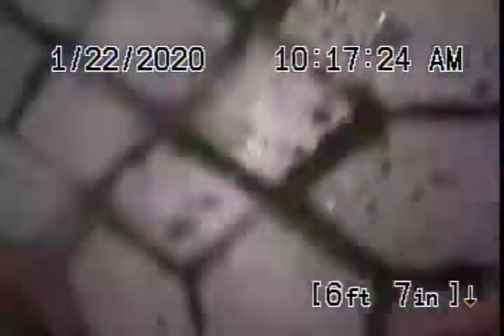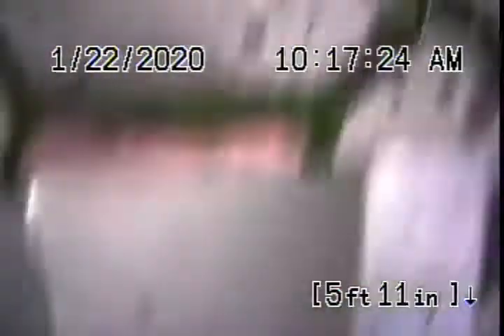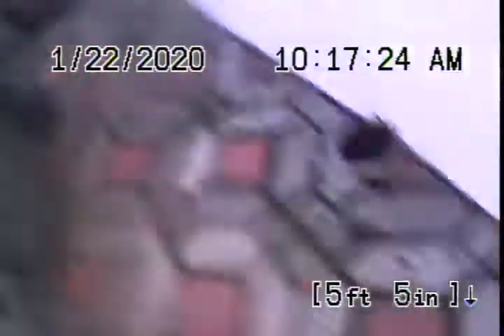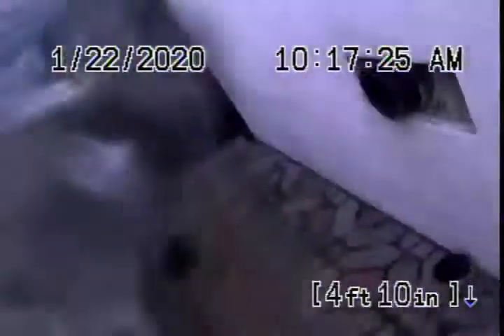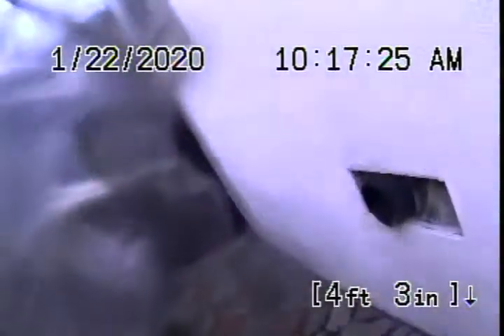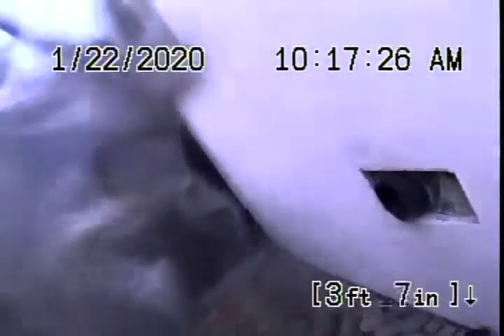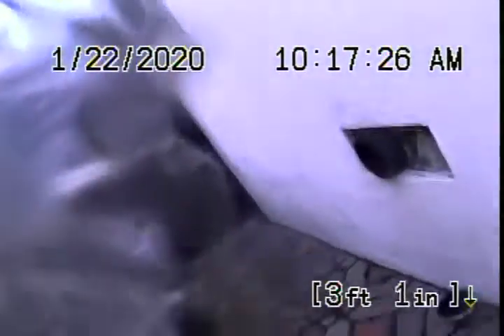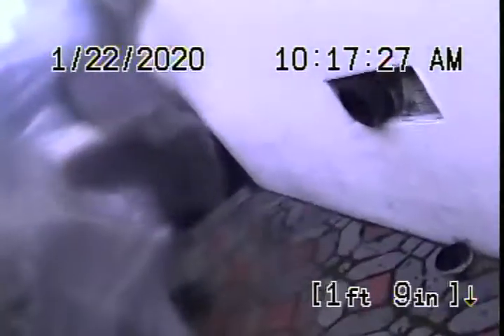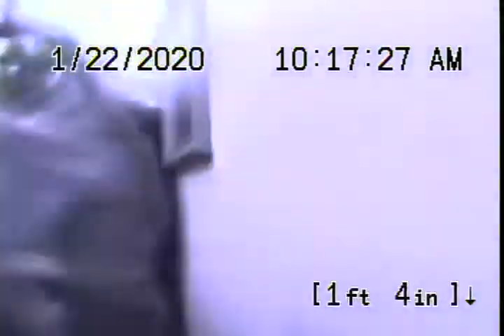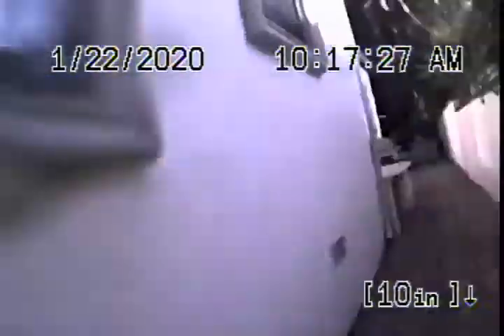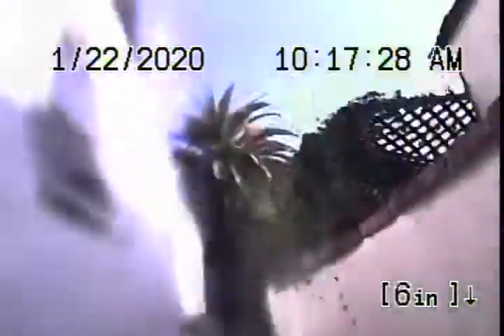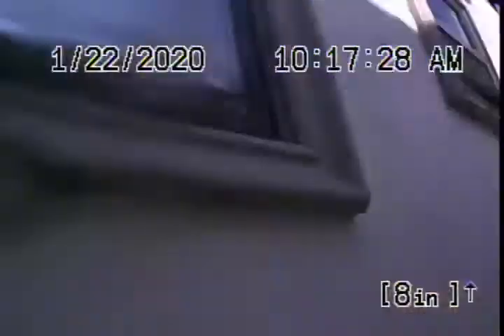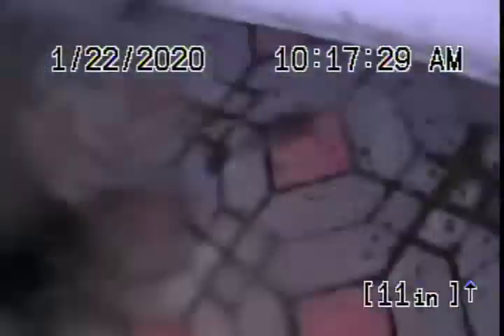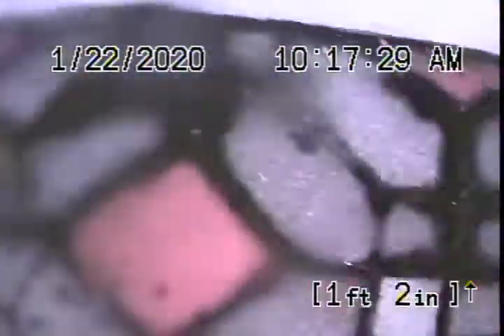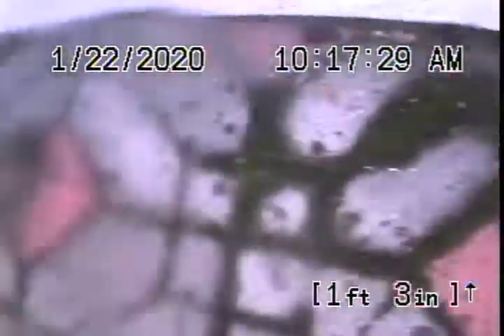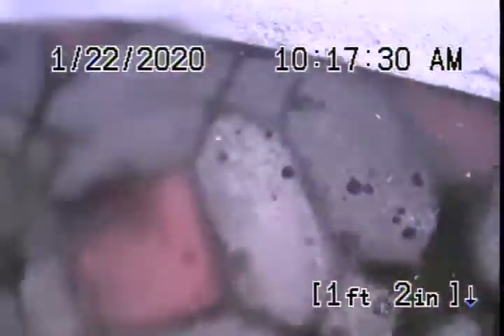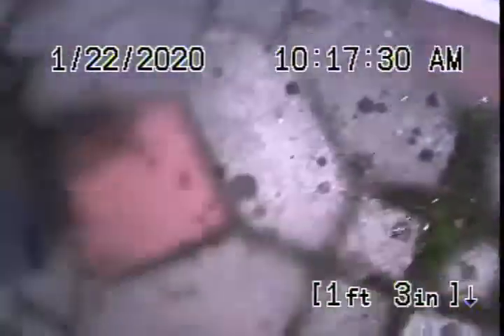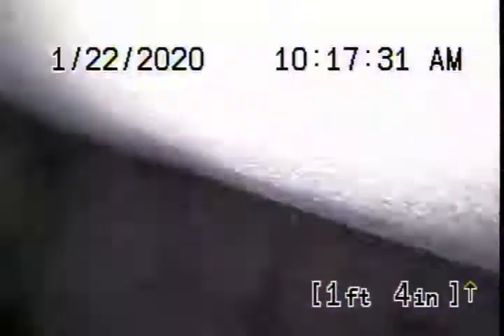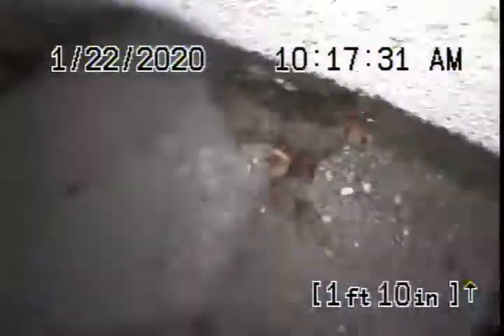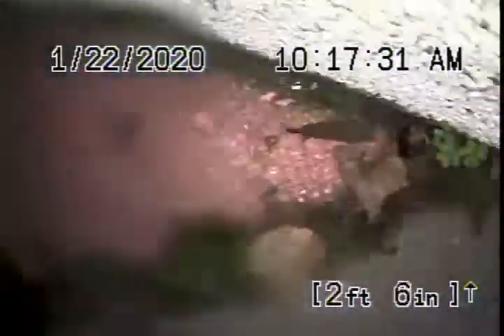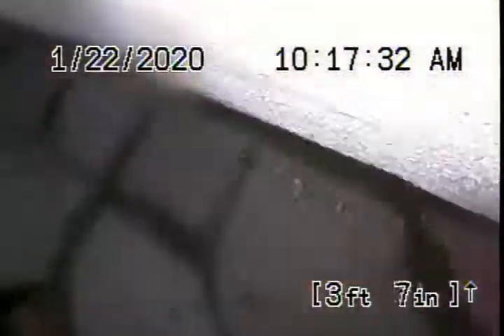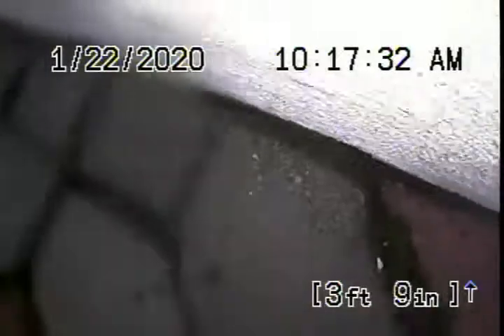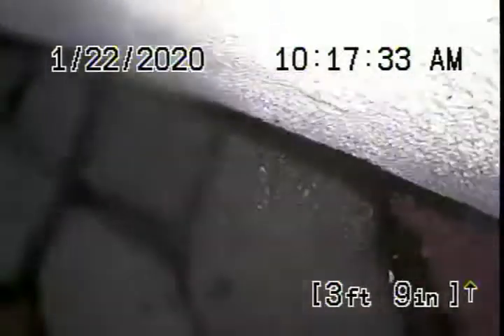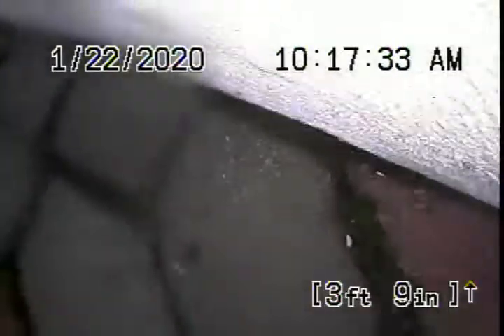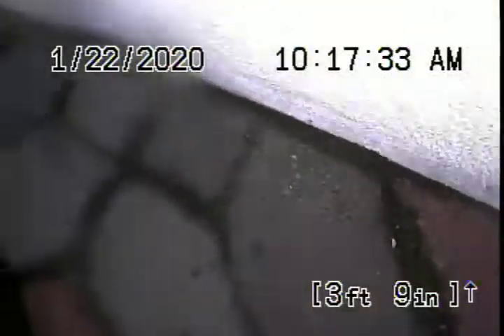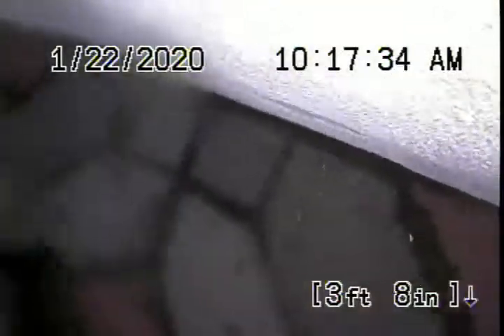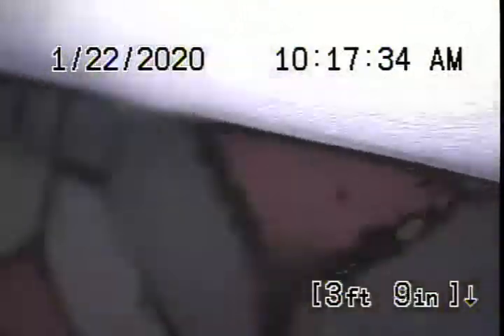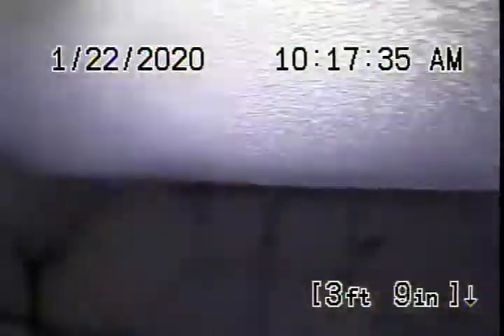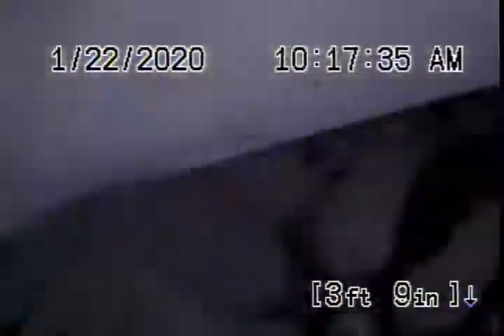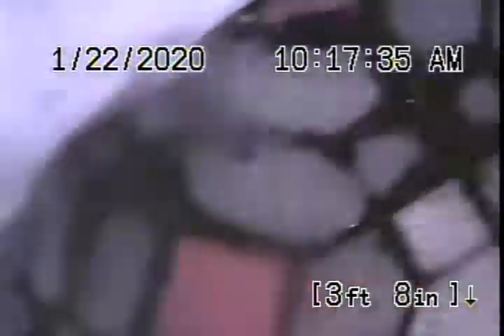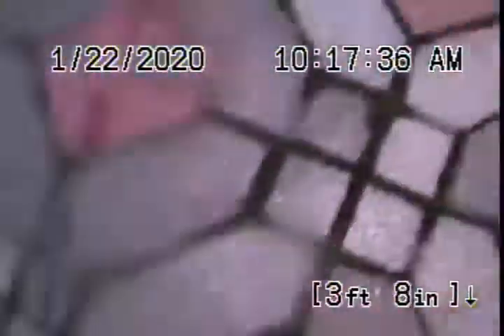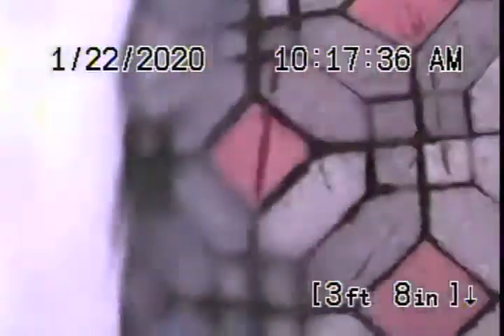All looks like it's in good condition underneath the house. We're going to pause the recording and run the camera from the clean-out in the little guest house where the pipe exits.